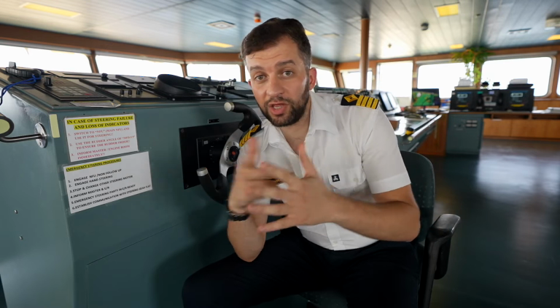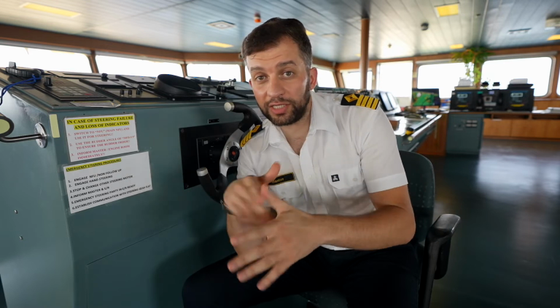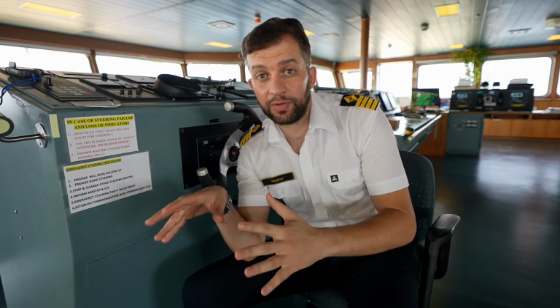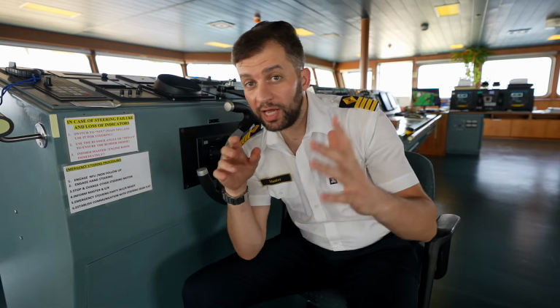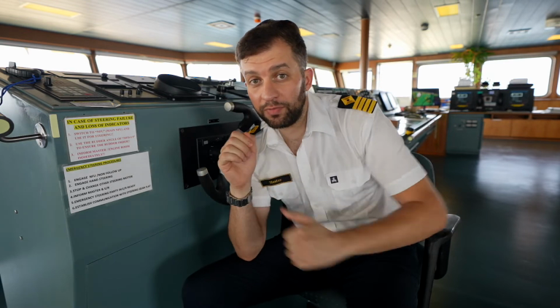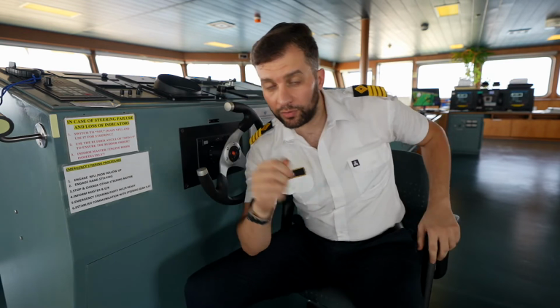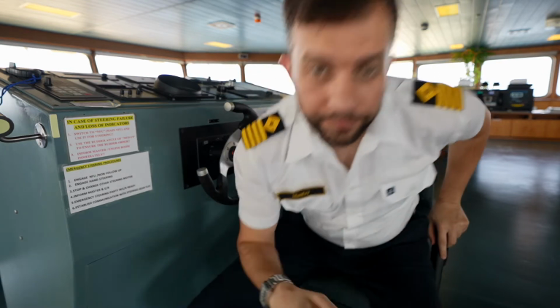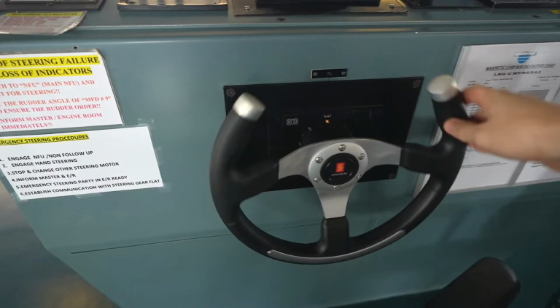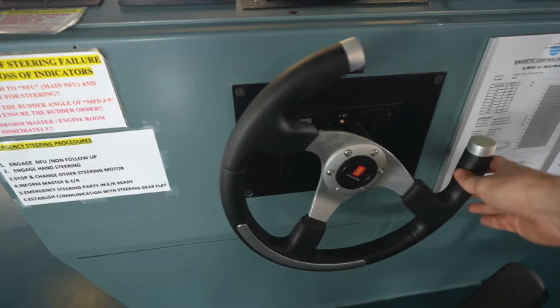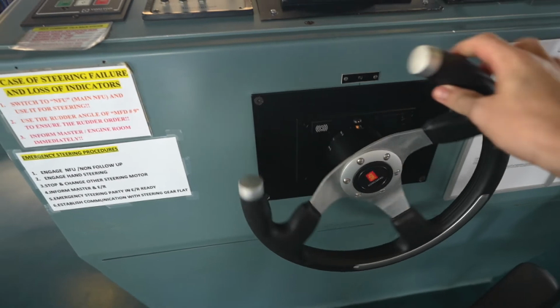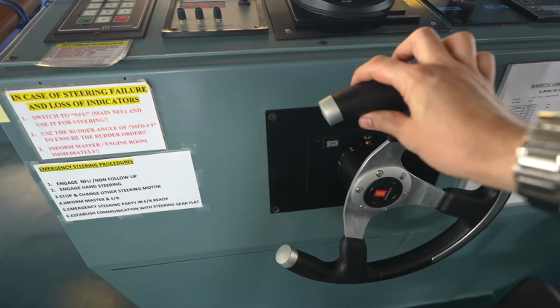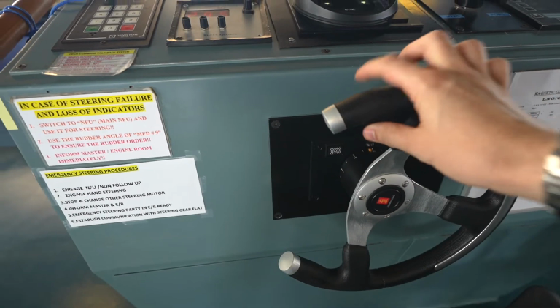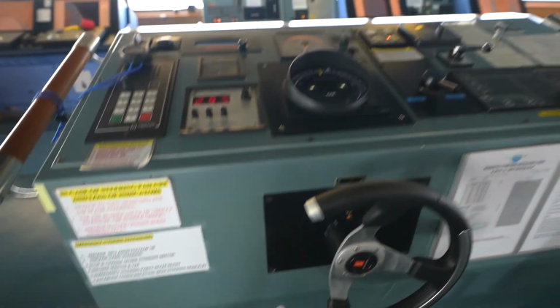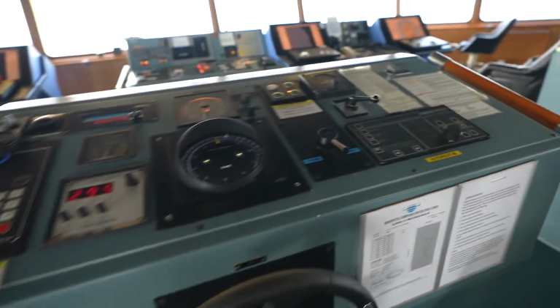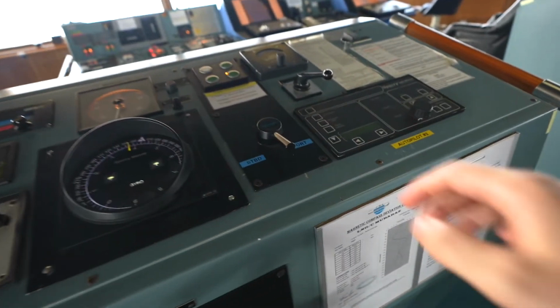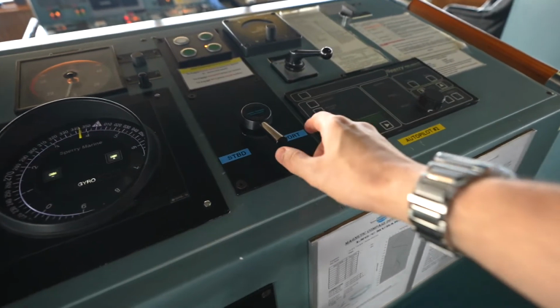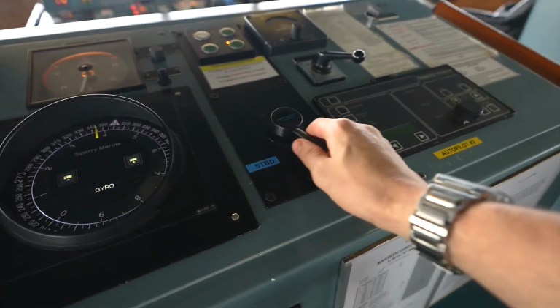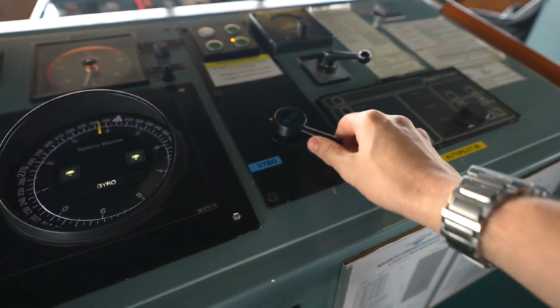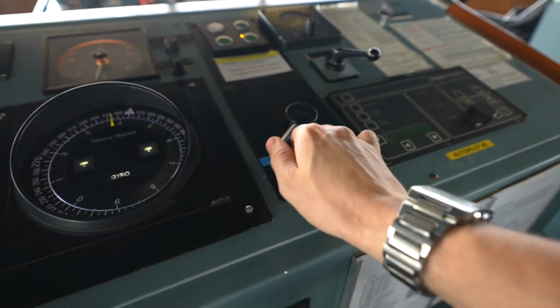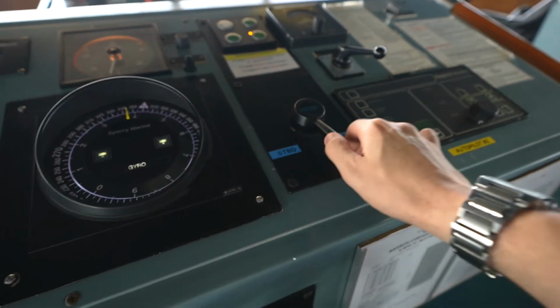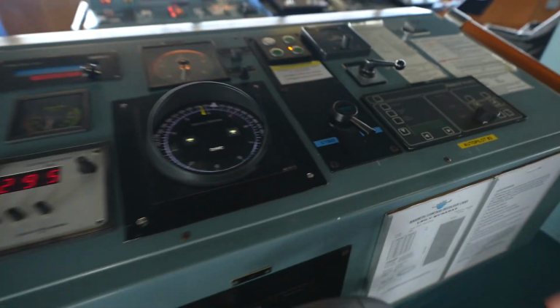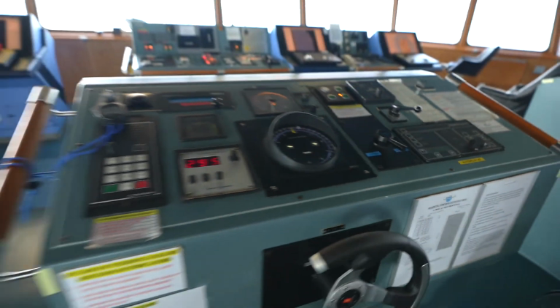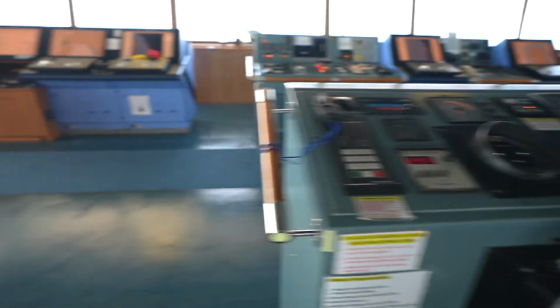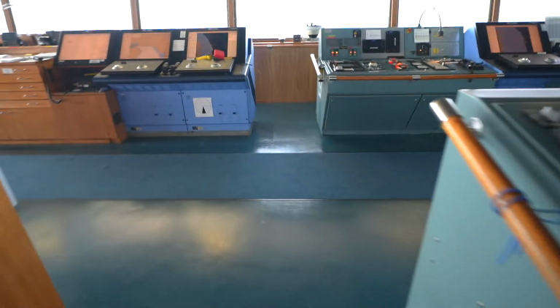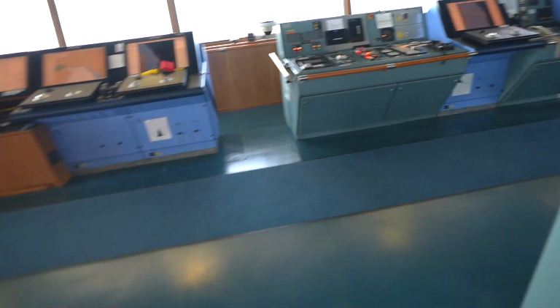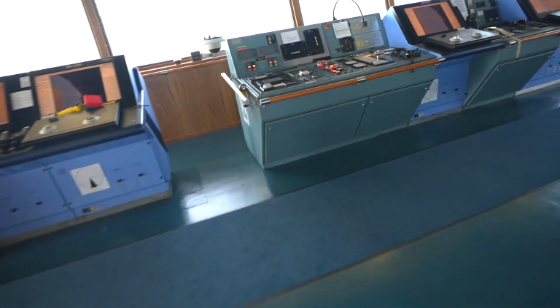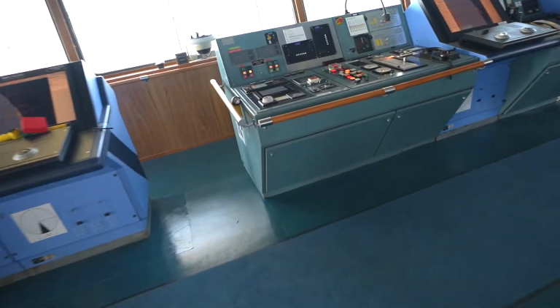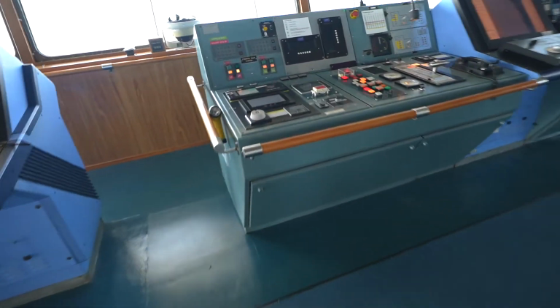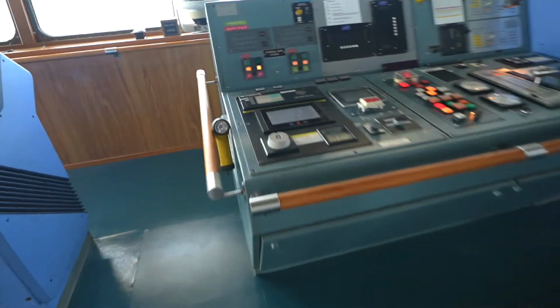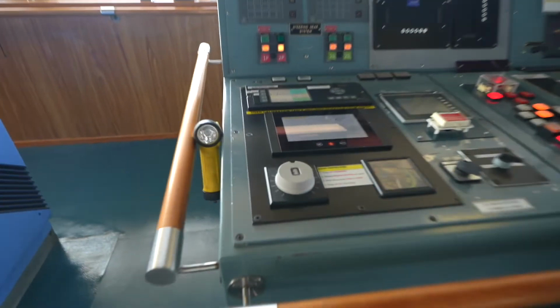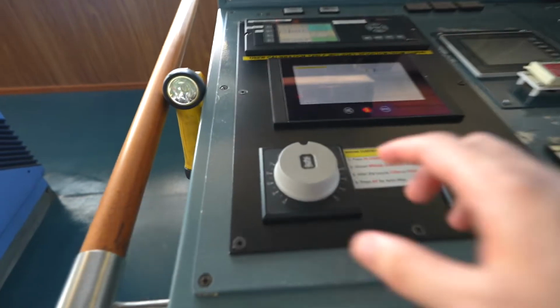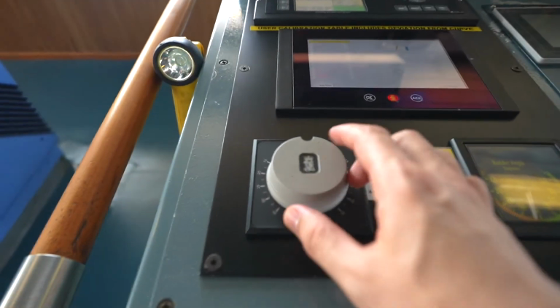So we divided the ship's steering gear into three components. The operator is the bridge. Let's see the bridge now — we have this soft wheel, and we can also control the ship with a tiller, and we can turn it from here as well.